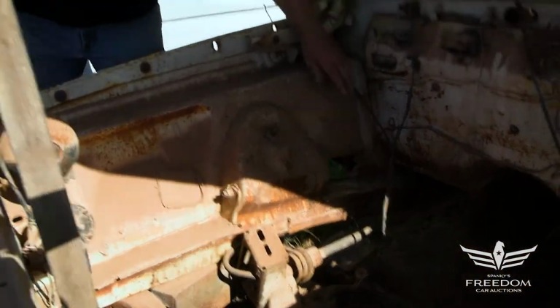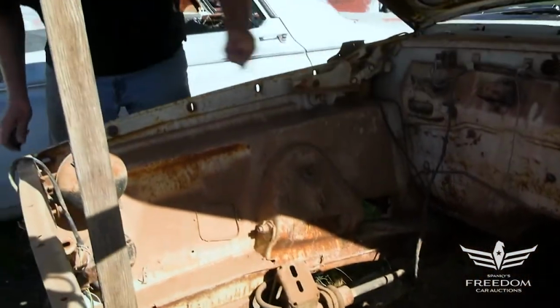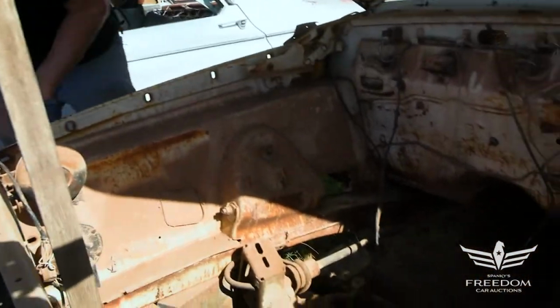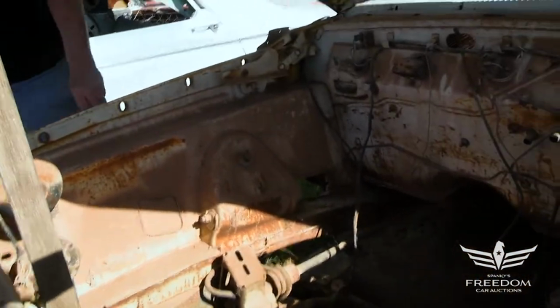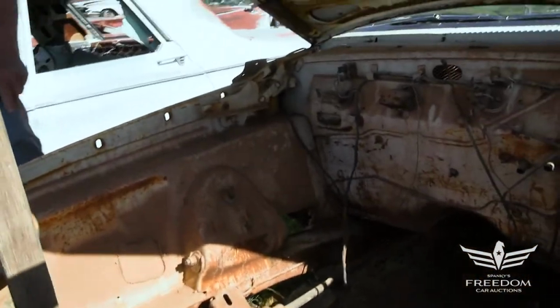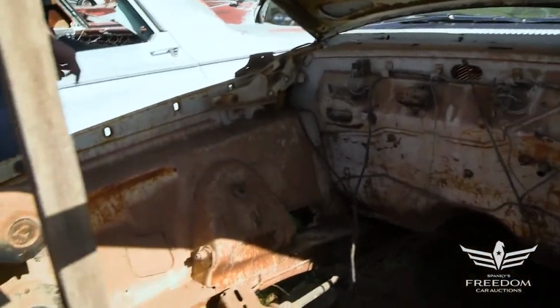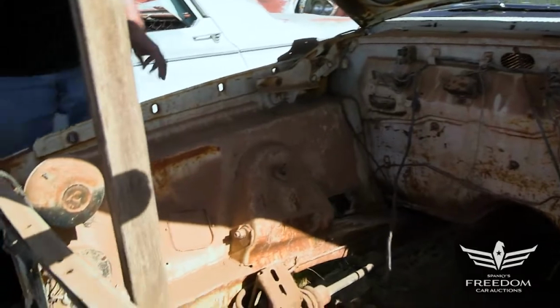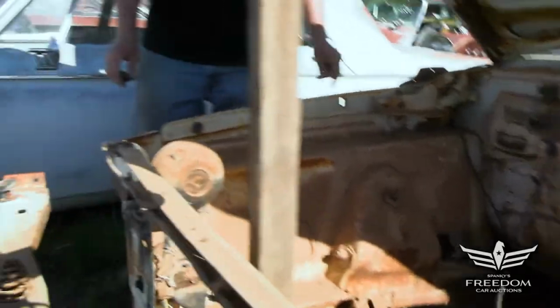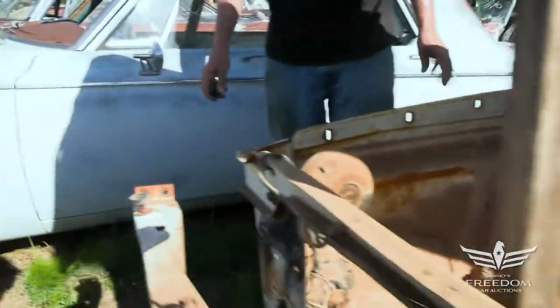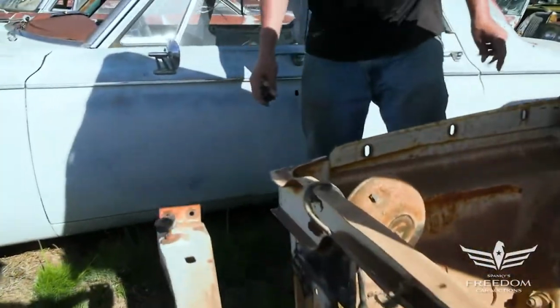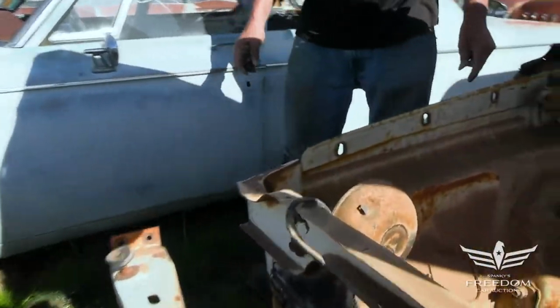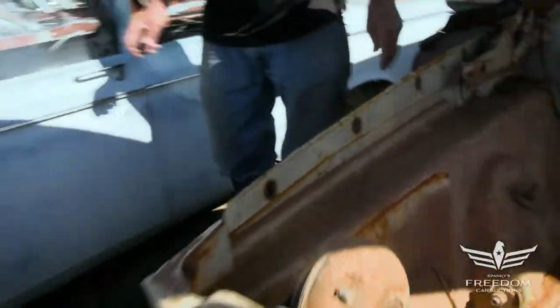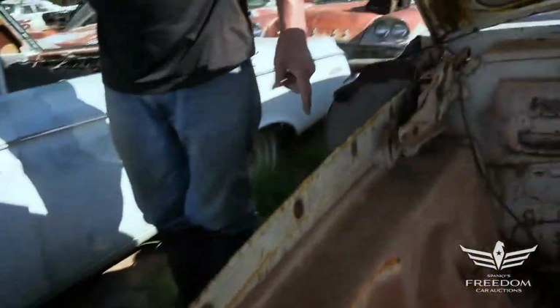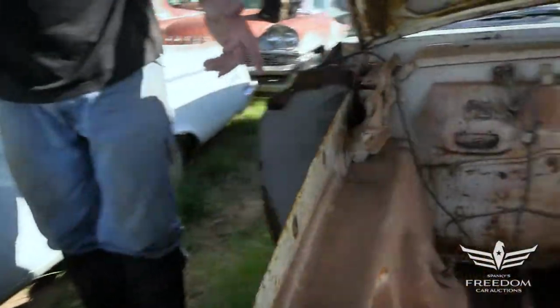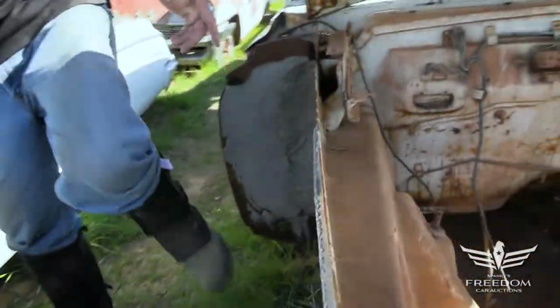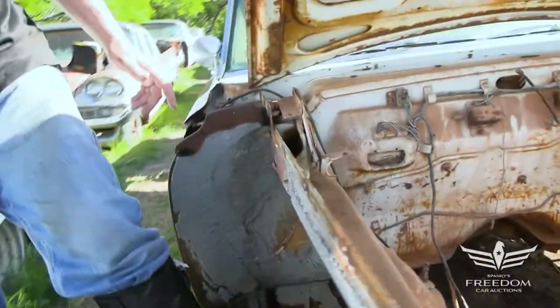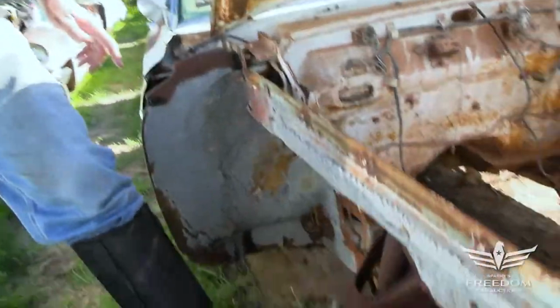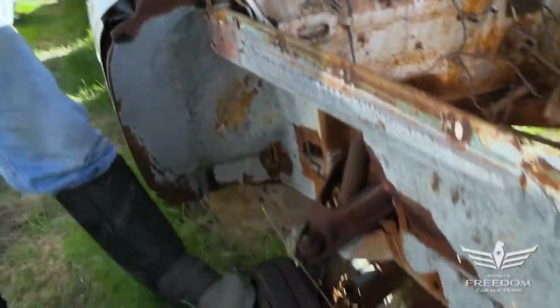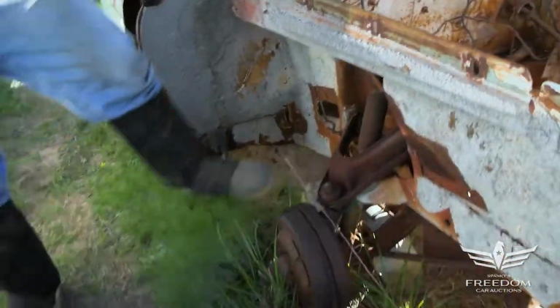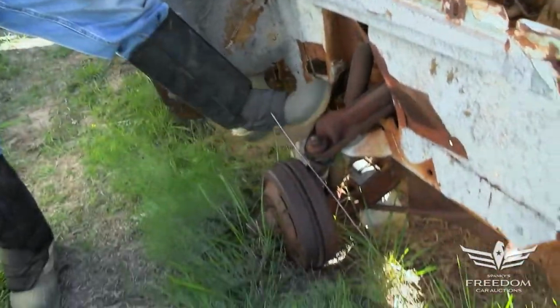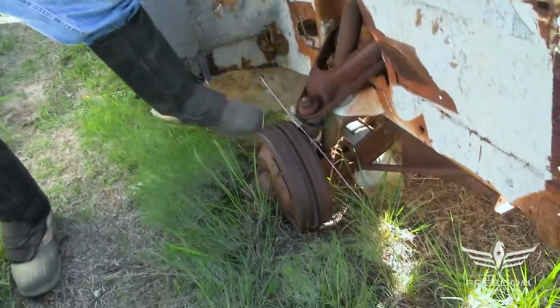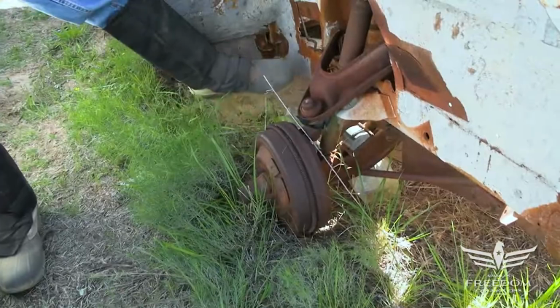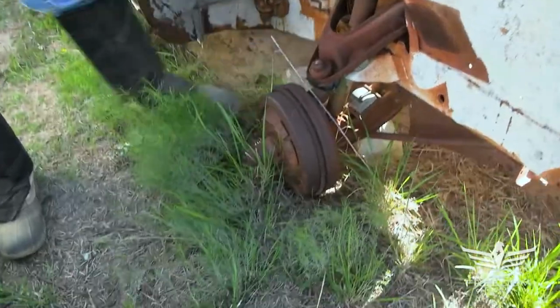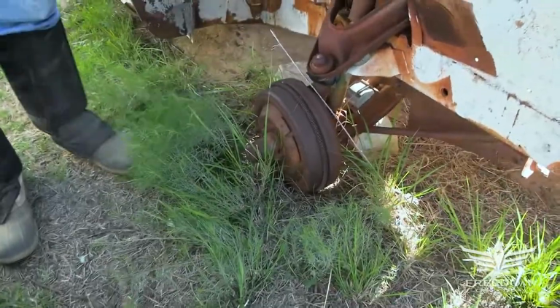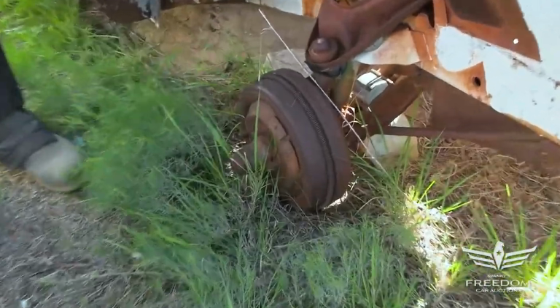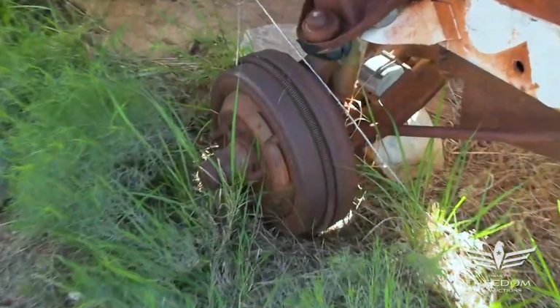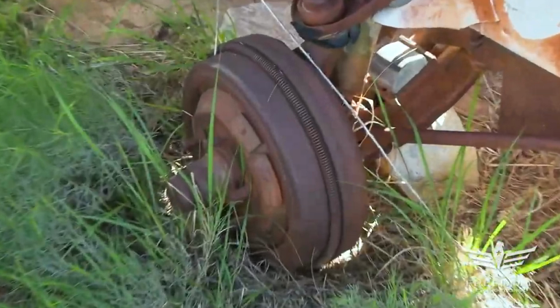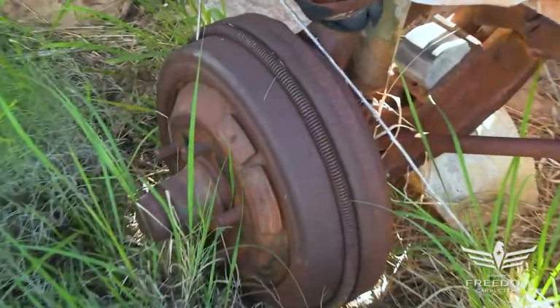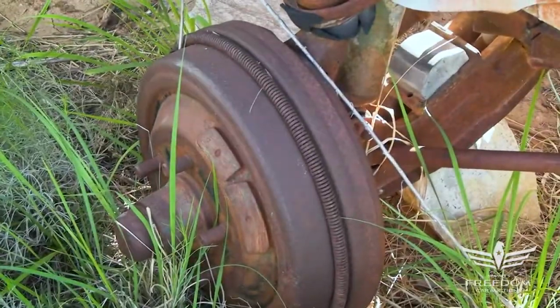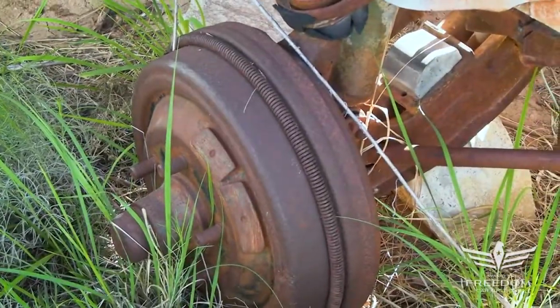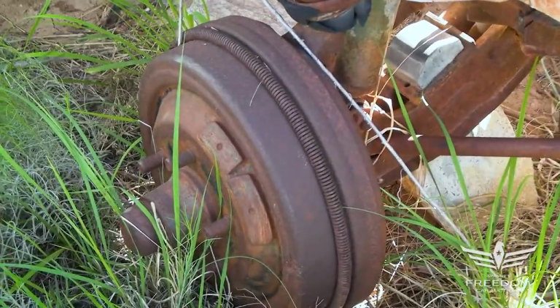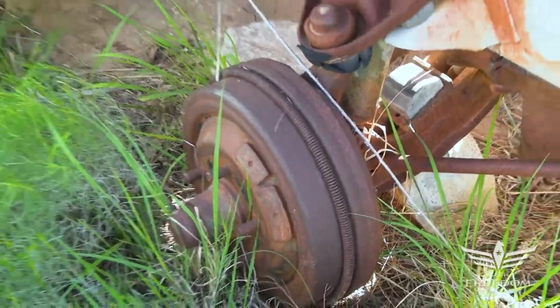Coming around to this side, here is the standard 10-inch drum brake front suspension — A-OK, torsion bars, etc. And again, the inner fenders on this are in really, really fantastic shape.